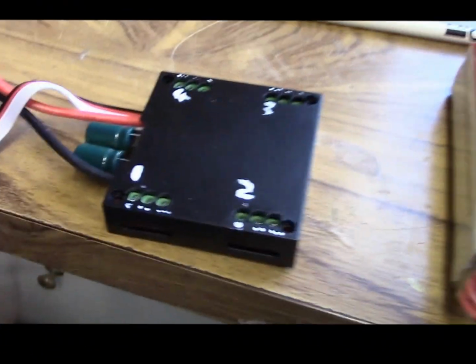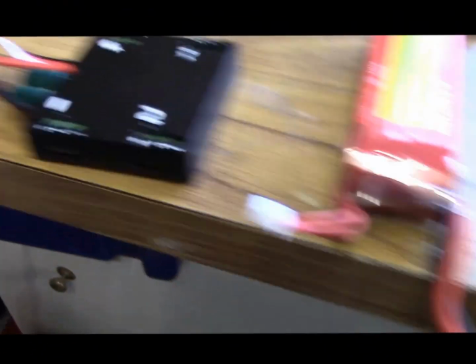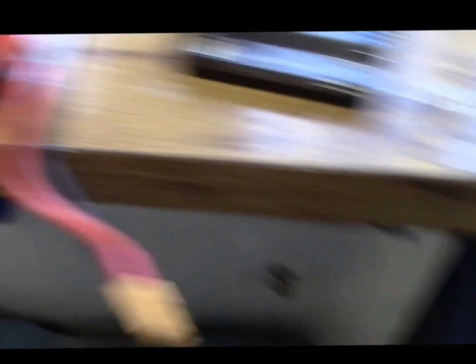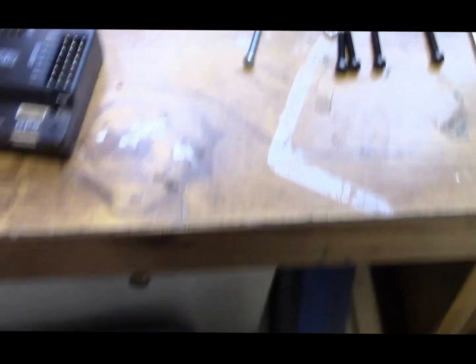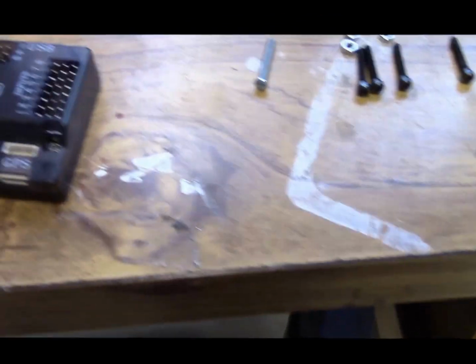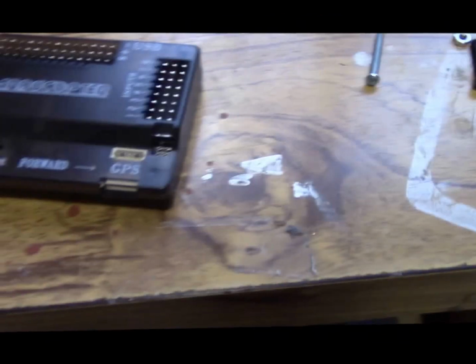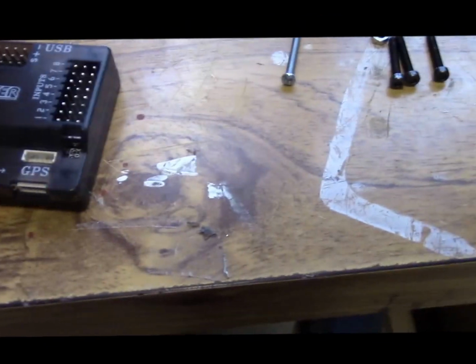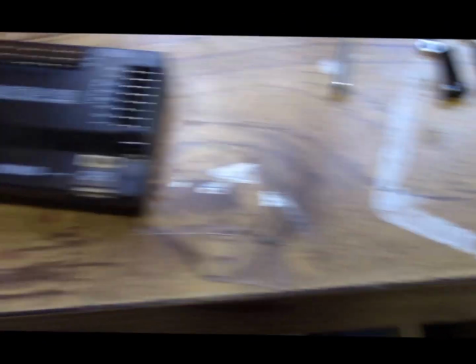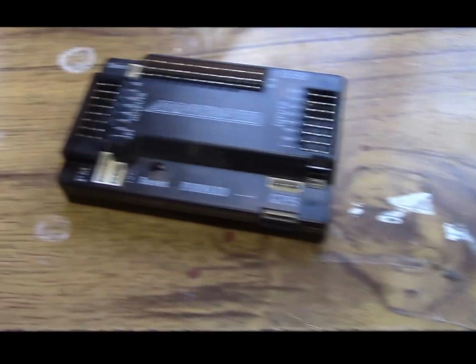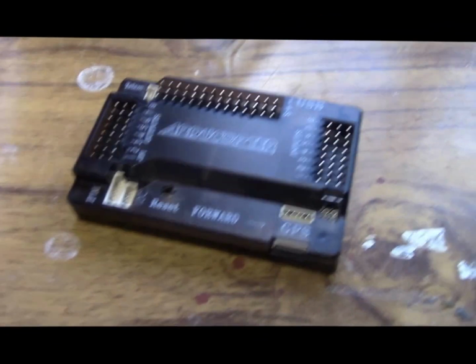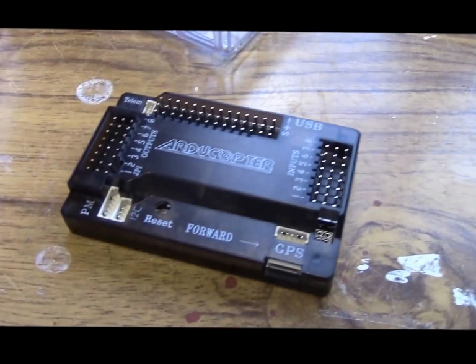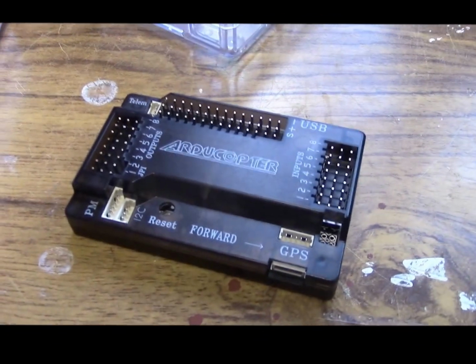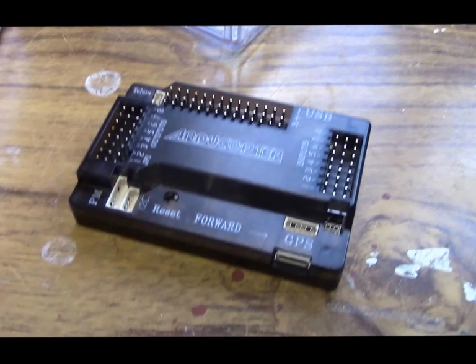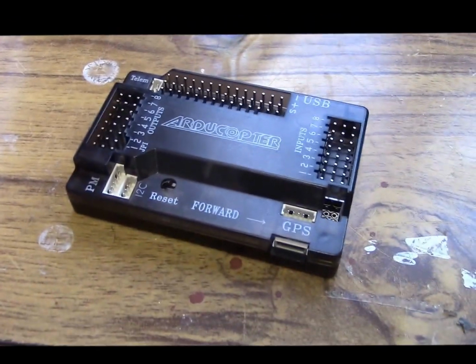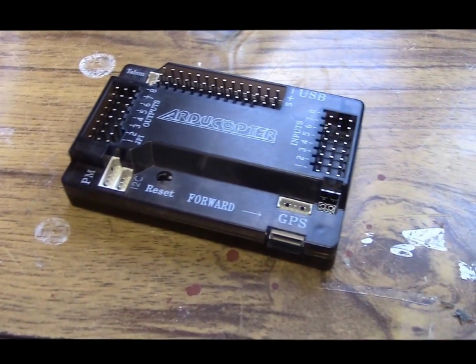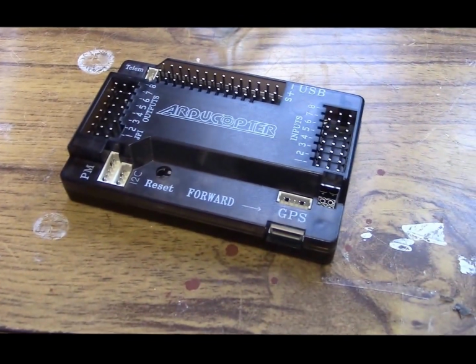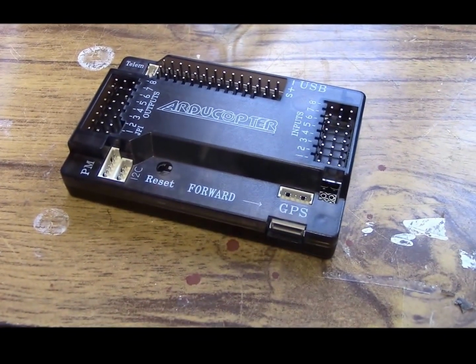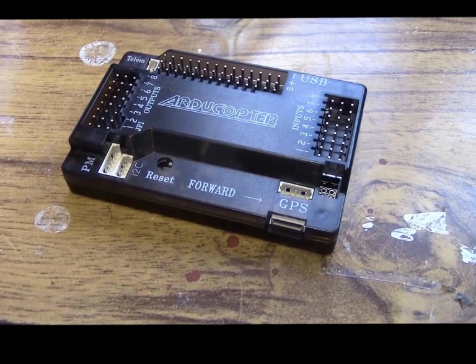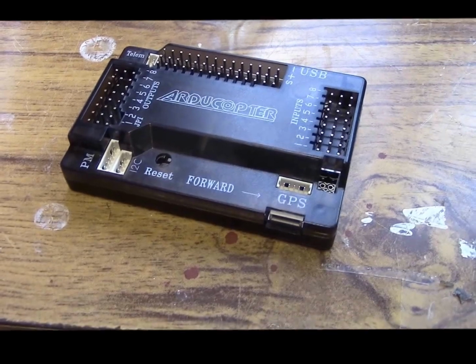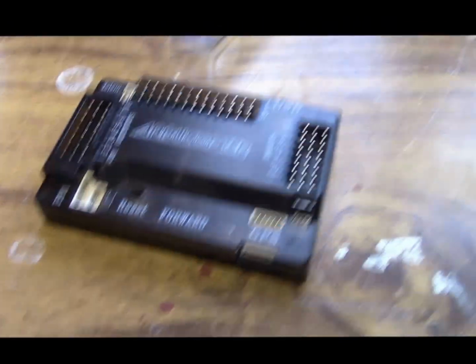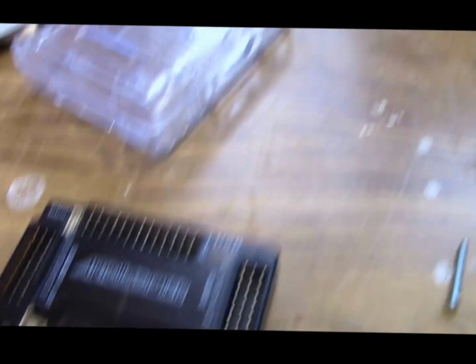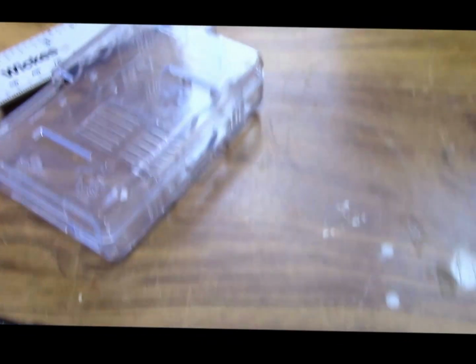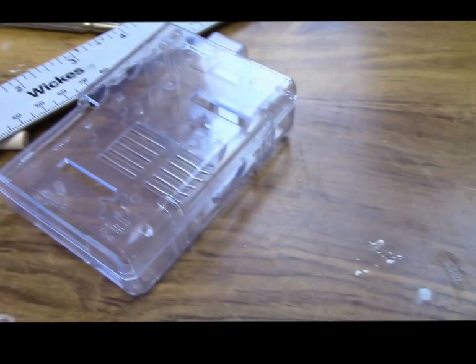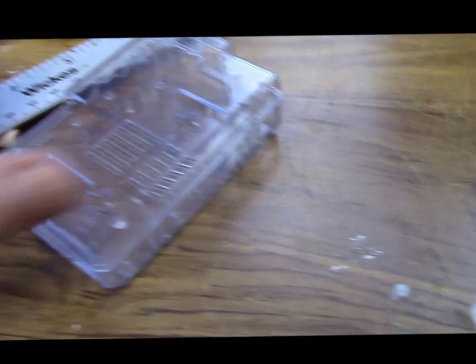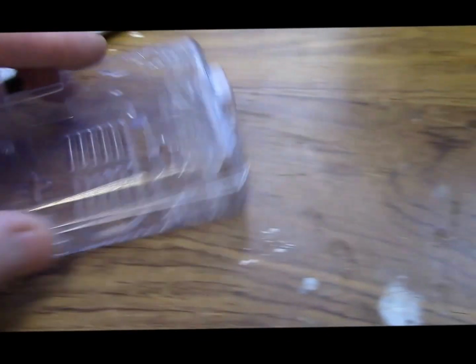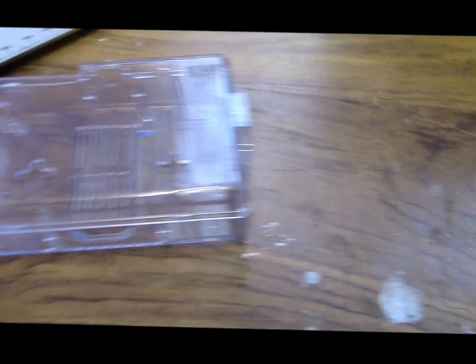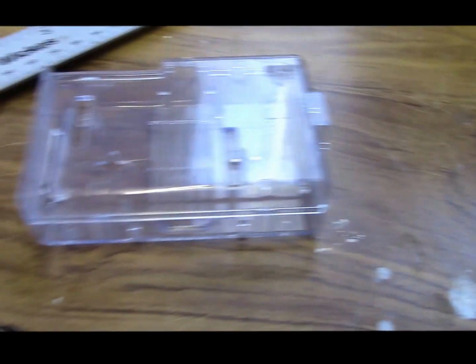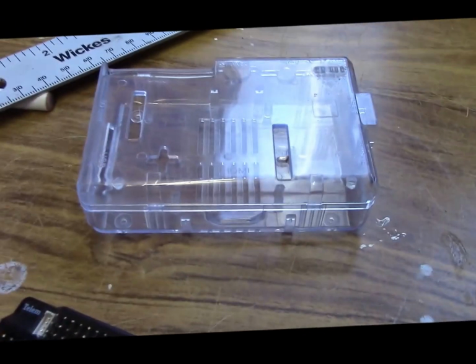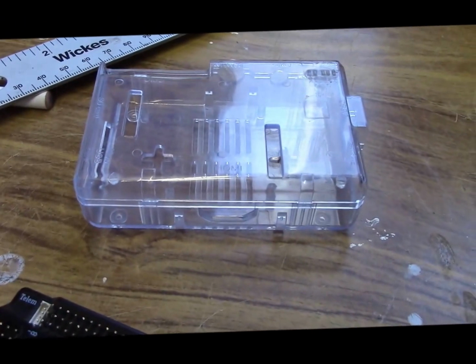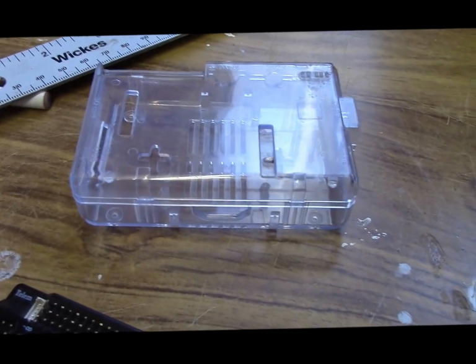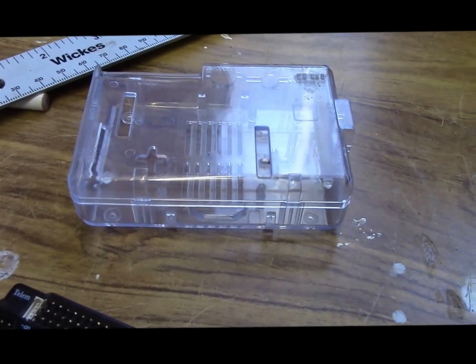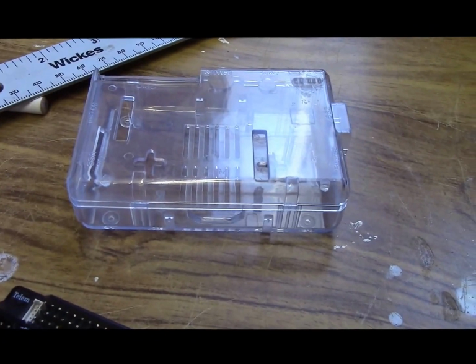In the middle we've got the iD pilot flight controller, which preferably should go near the middle, but we're going to put it at the front. And the Raspberry Pi is going to go somewhere in the middle, I think.